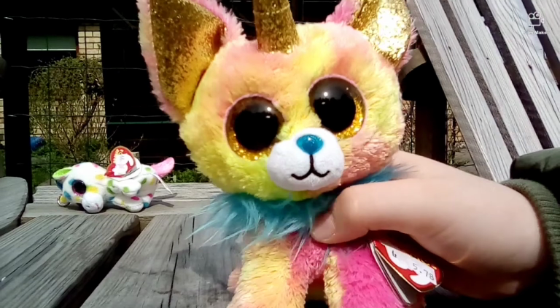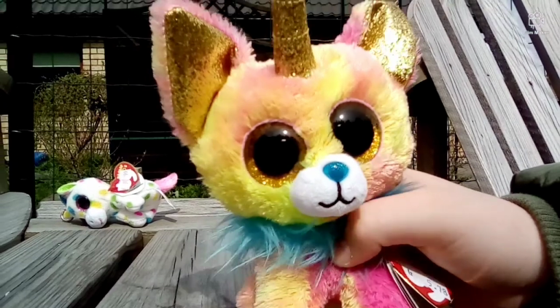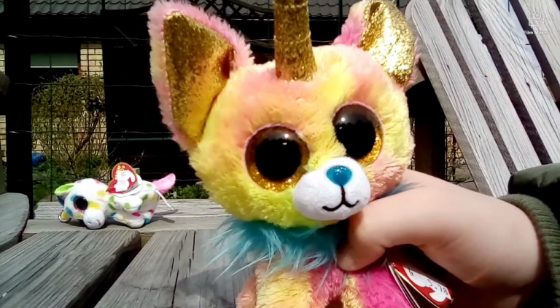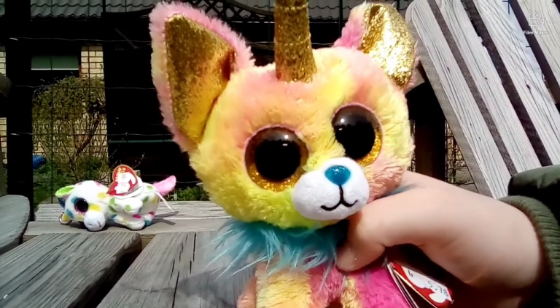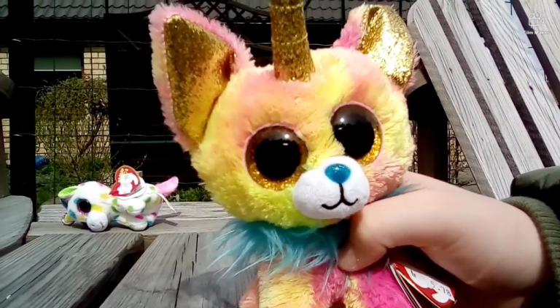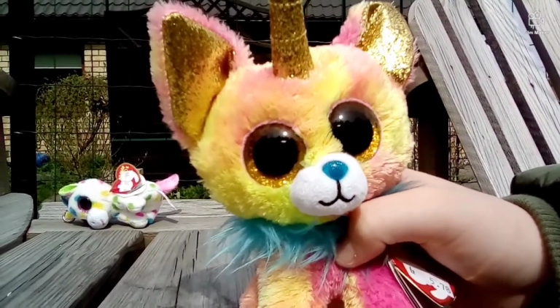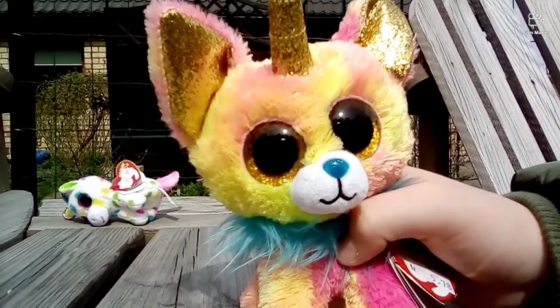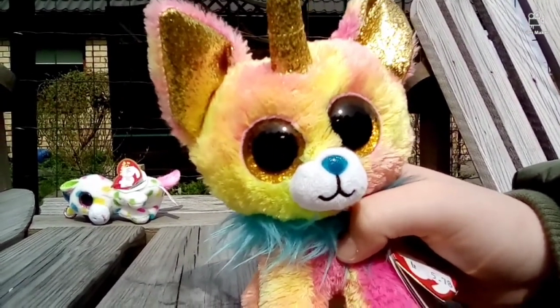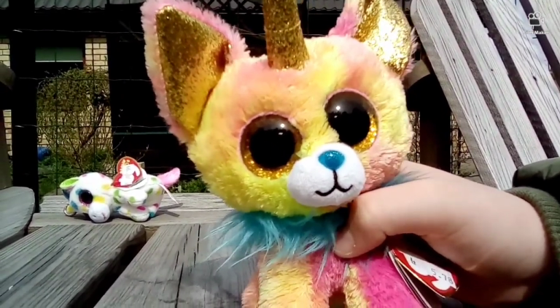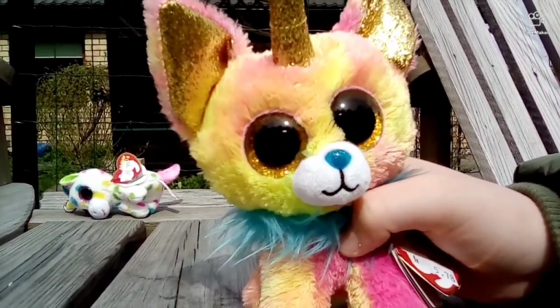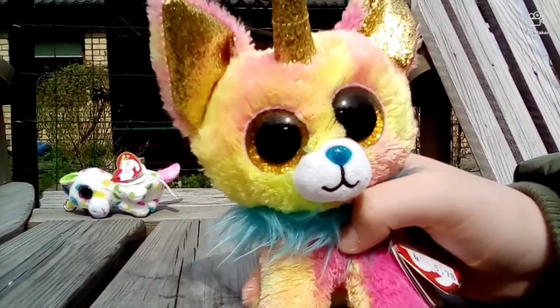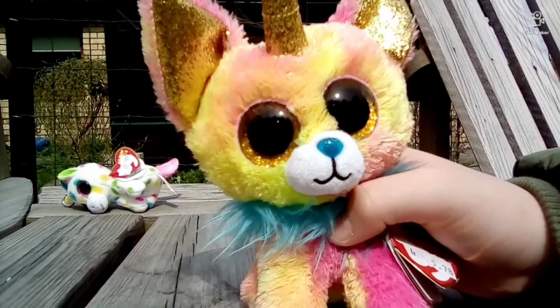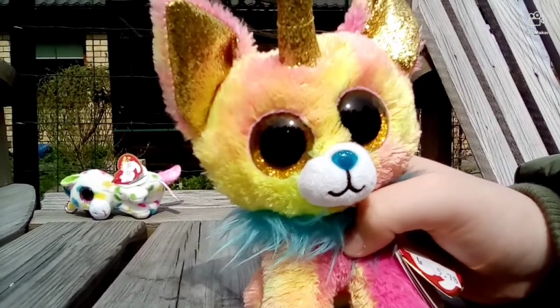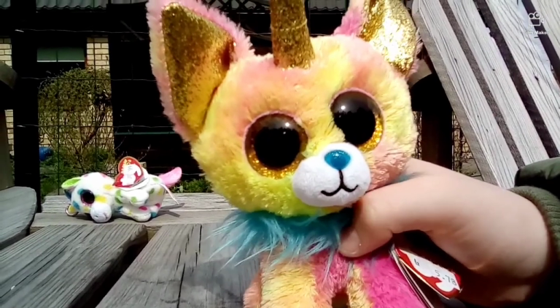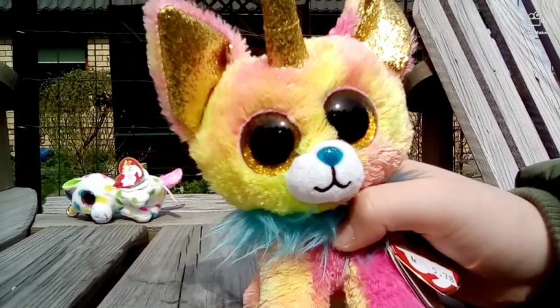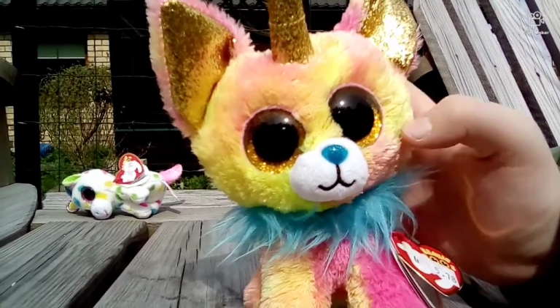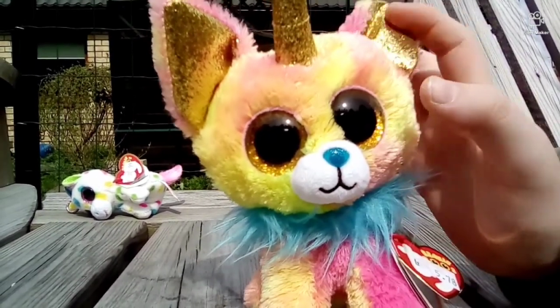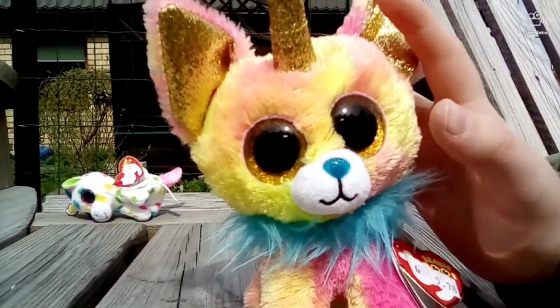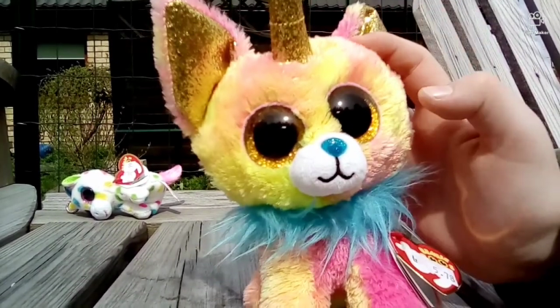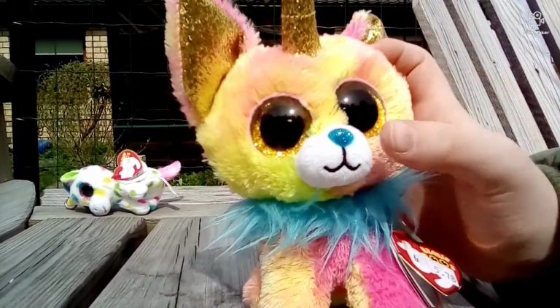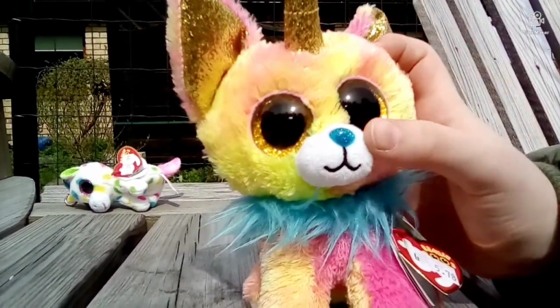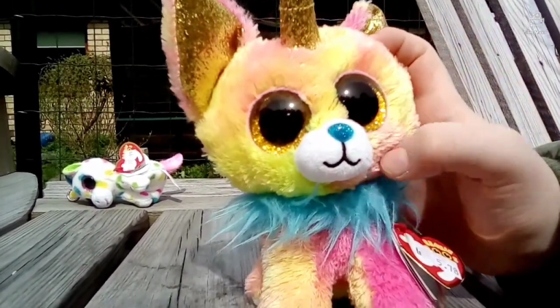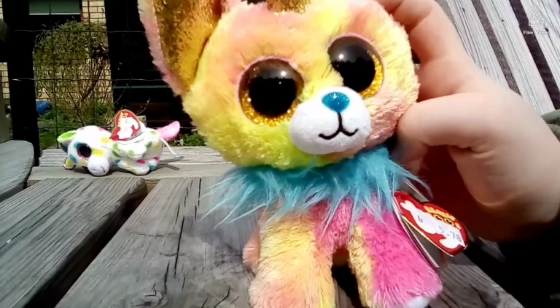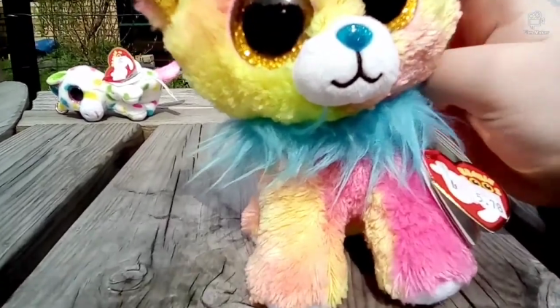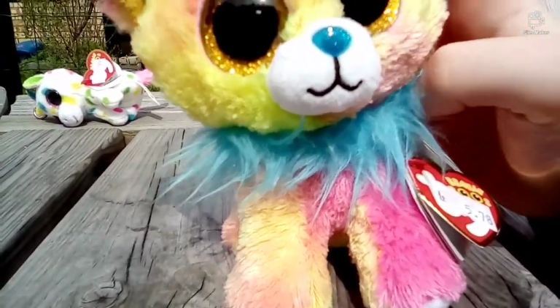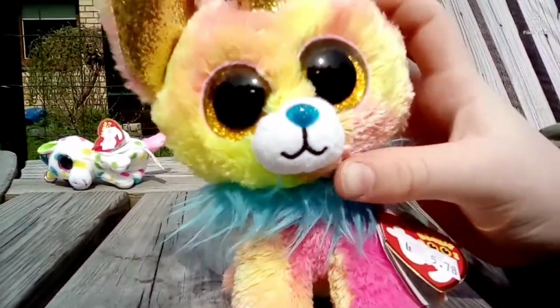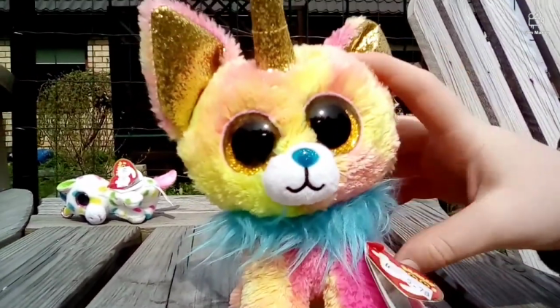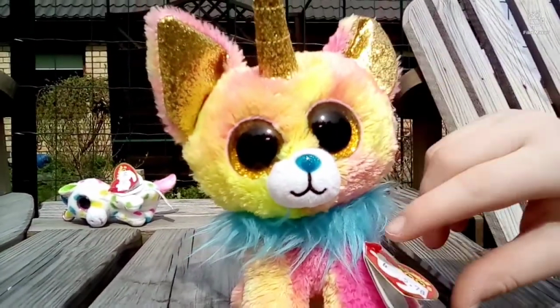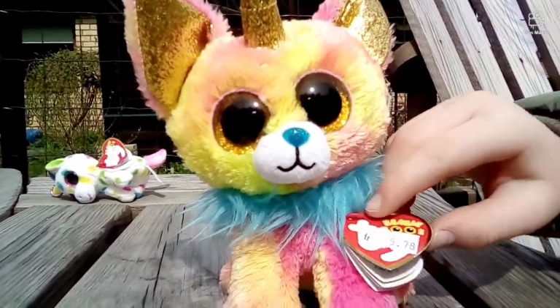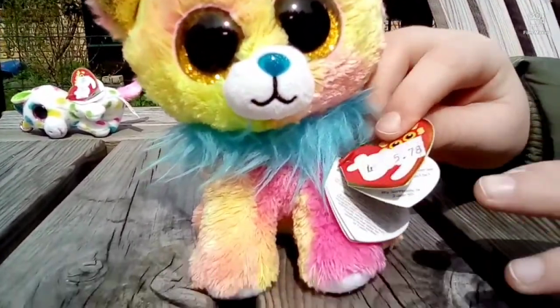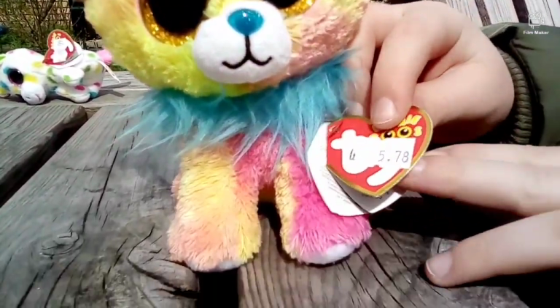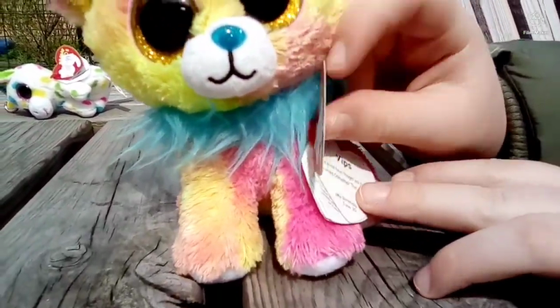Welcome back to another video, and today we're going to be reviewing our new Beanie Boos. So this is Yips, and she's a chihuahua. She has these golden ears and horn, this blue sparkly nose and blue fur around her neck. She's a very nice Beanie Boo, so let's read her poem.